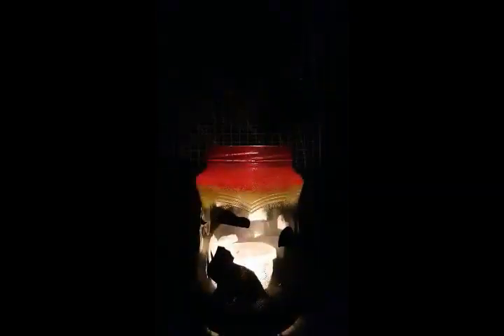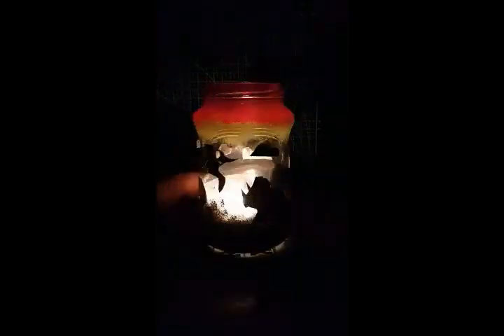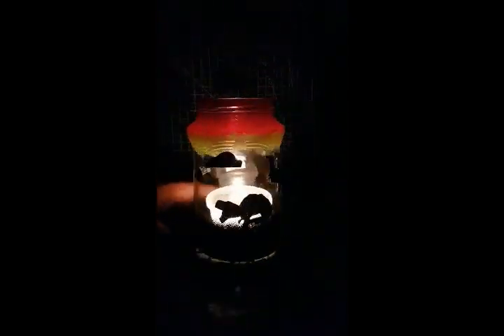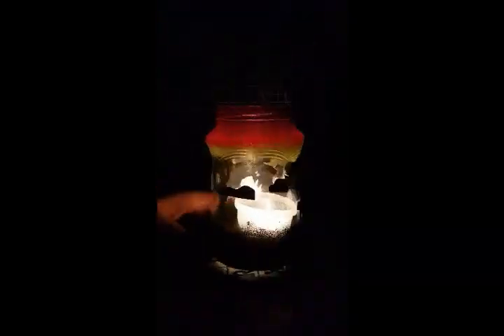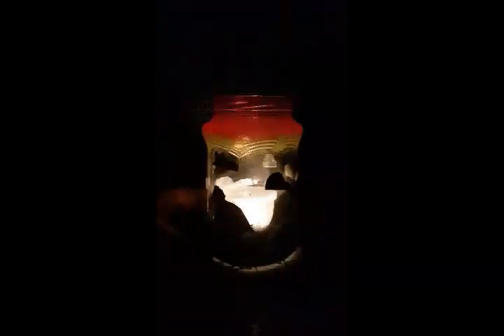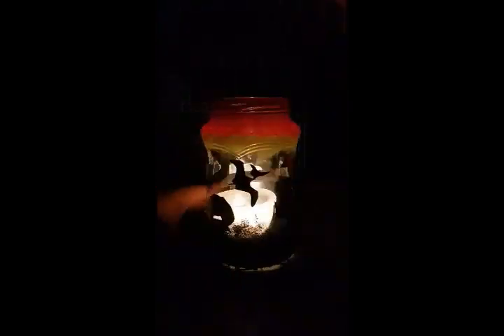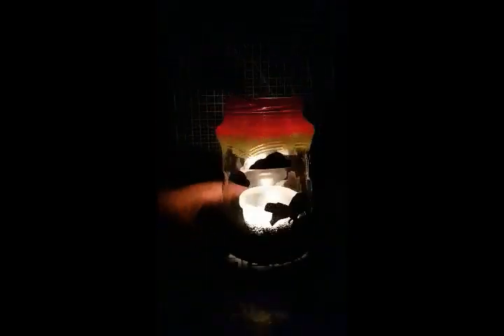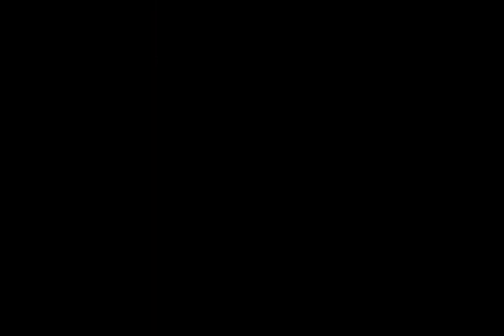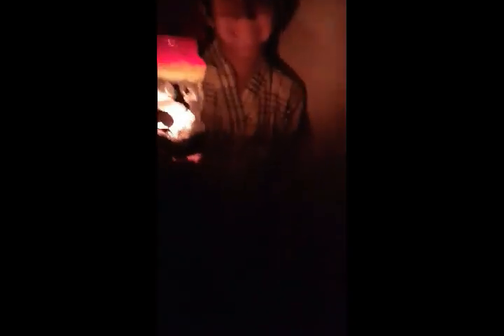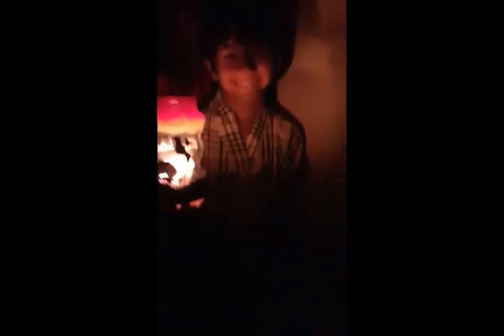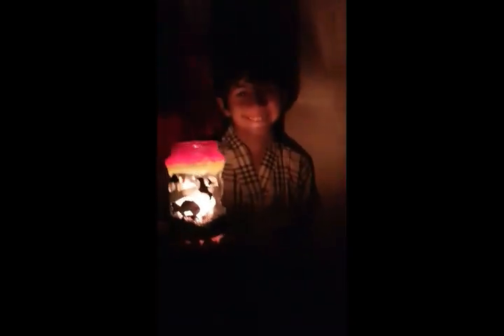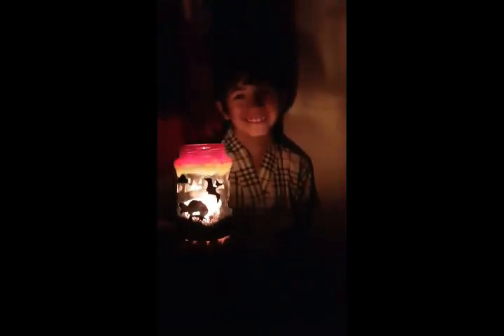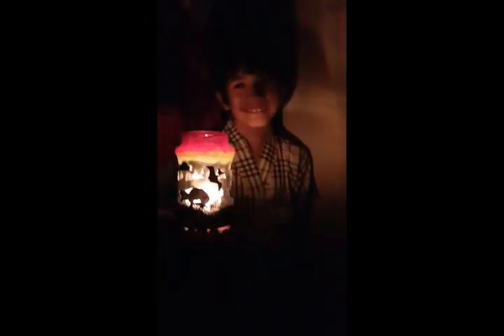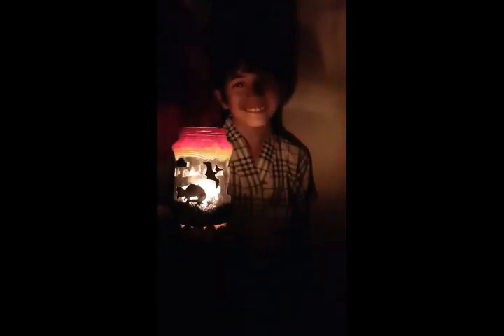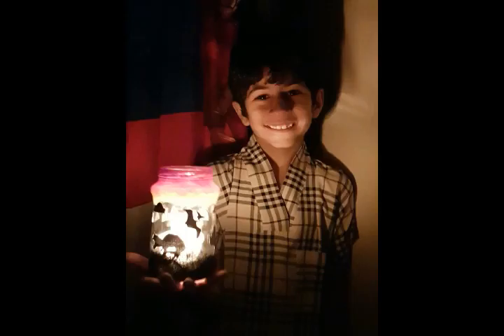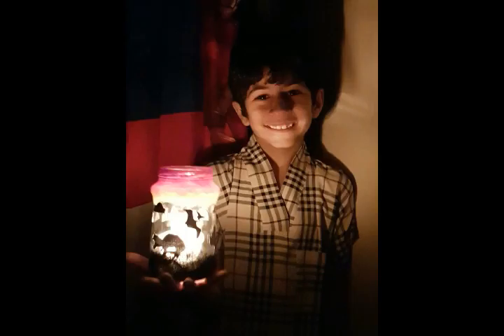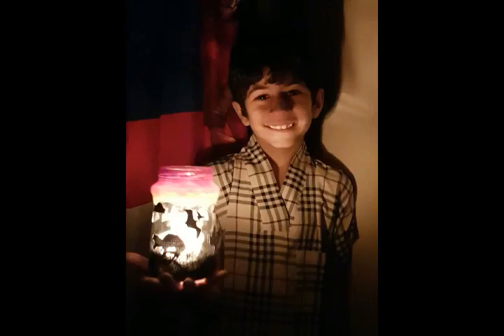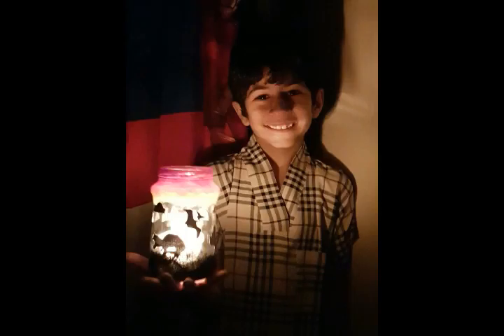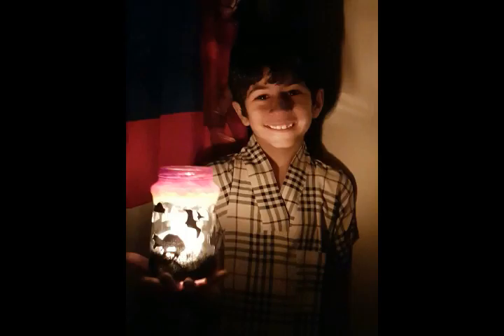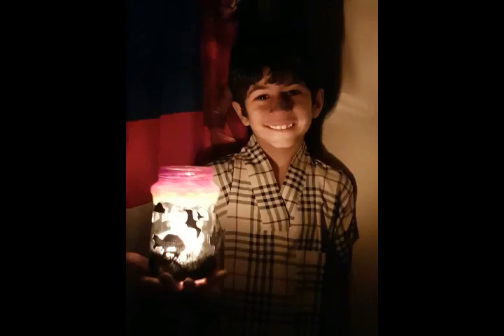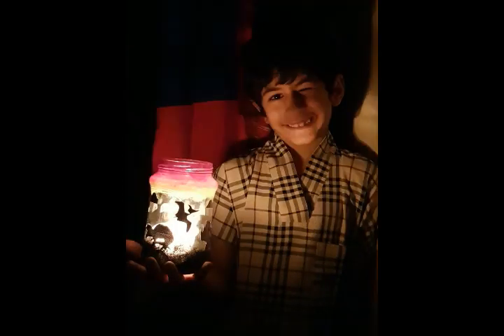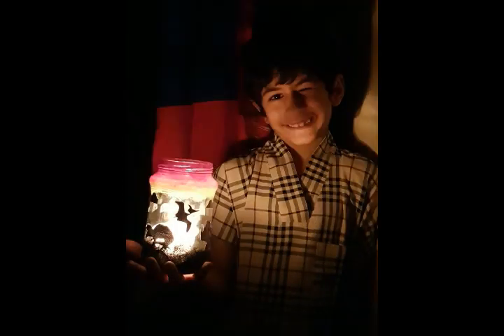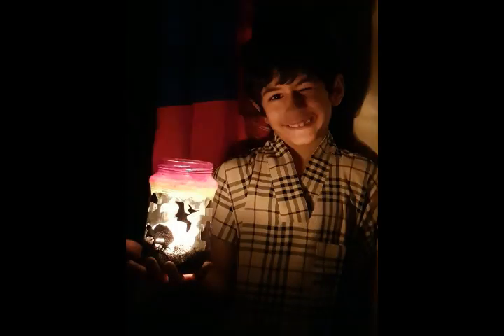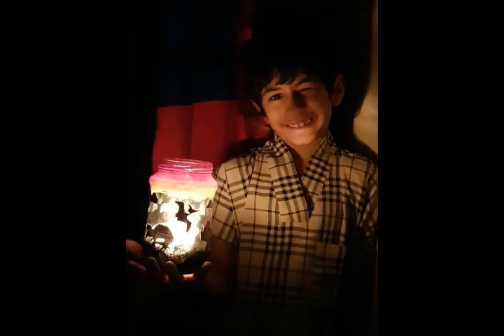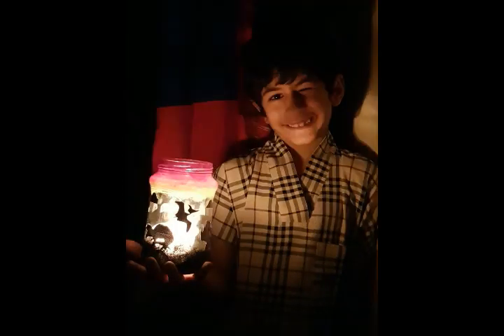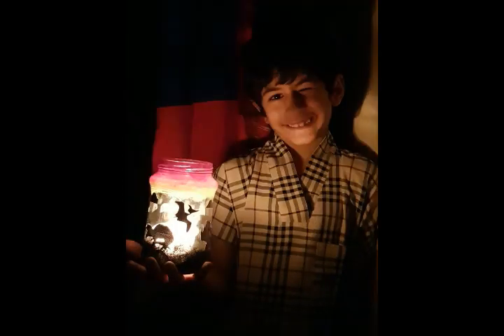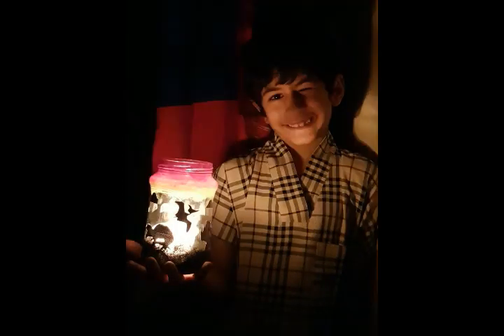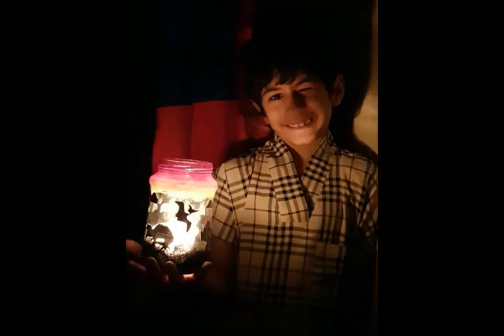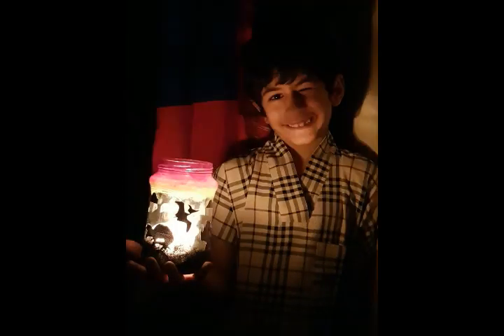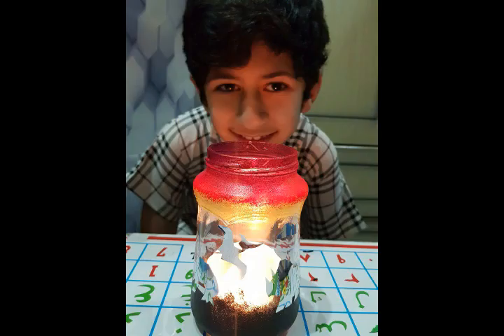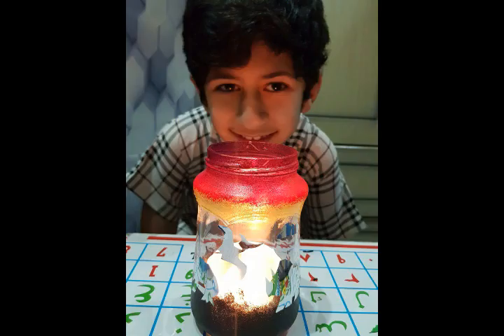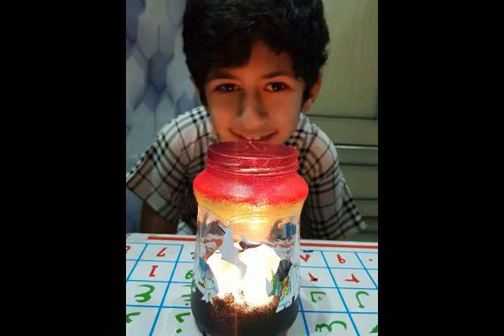Finally, light up your jar with a candle or an artificial candle light and enjoy your lantern.